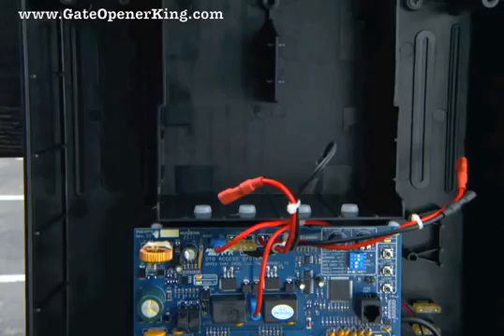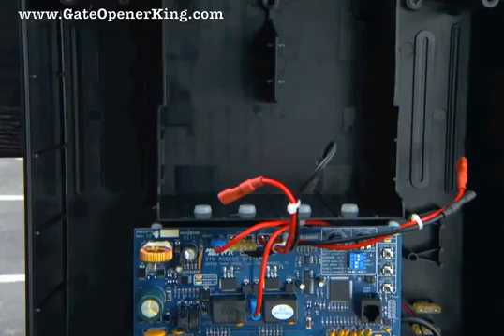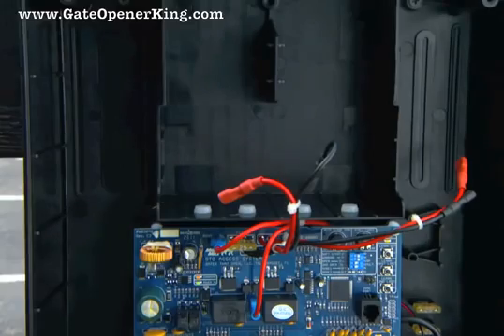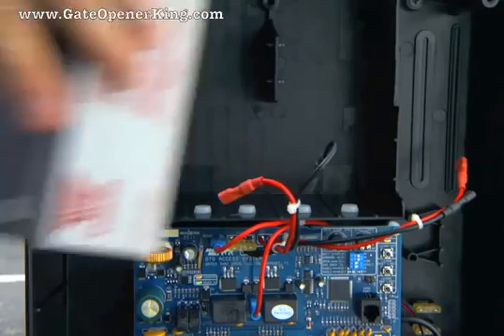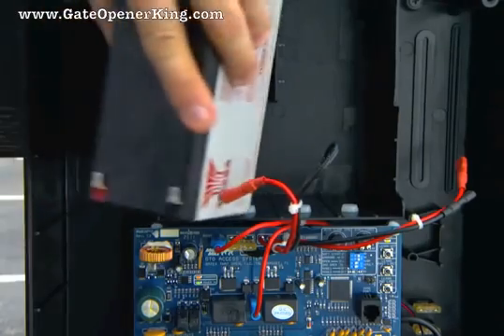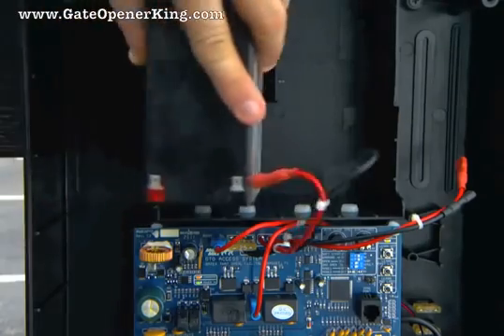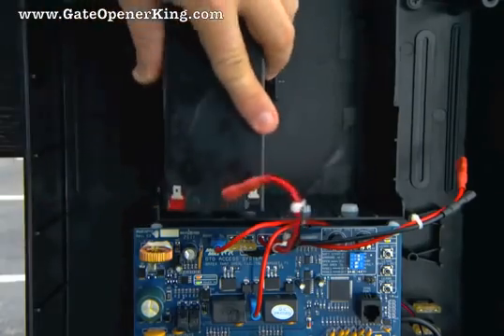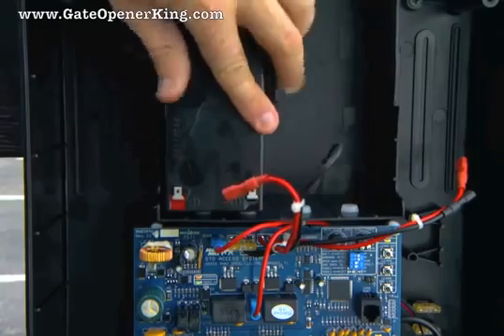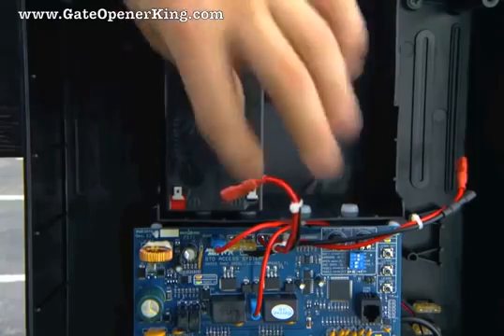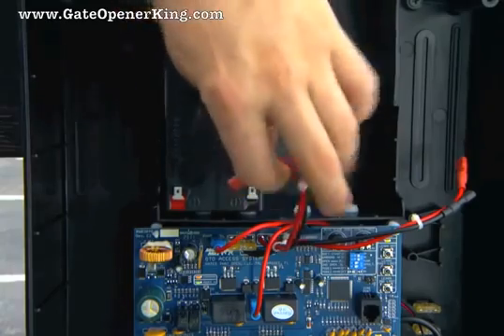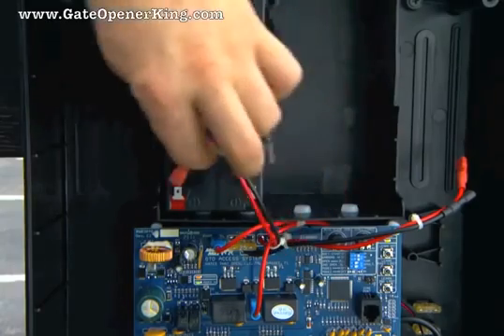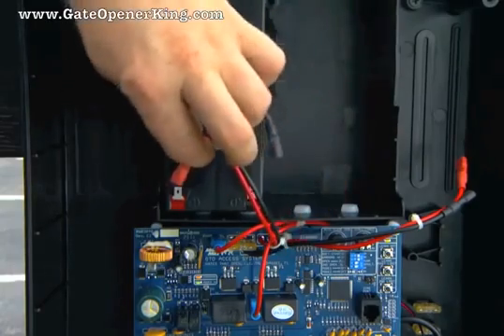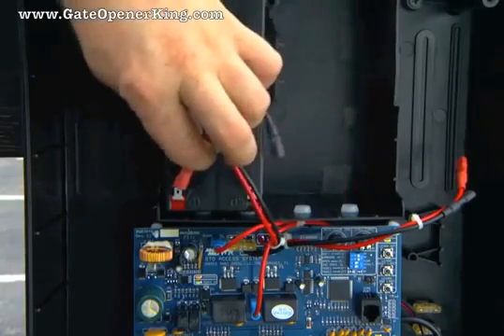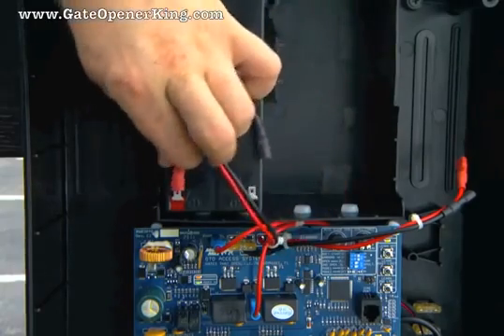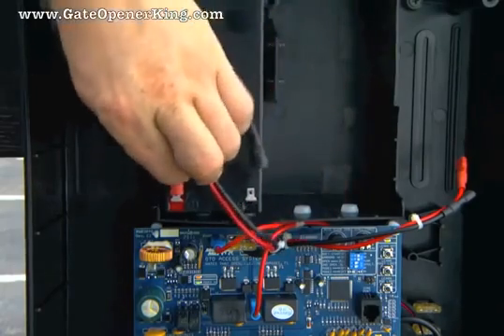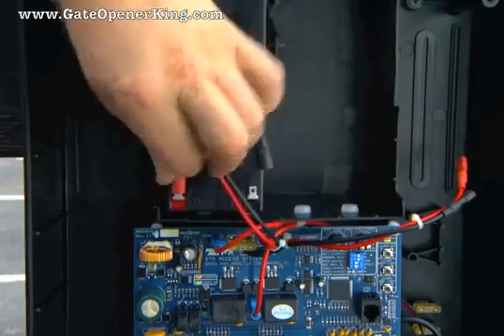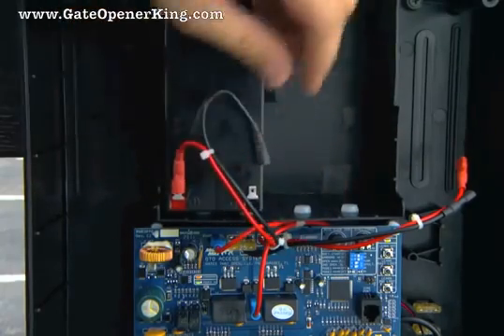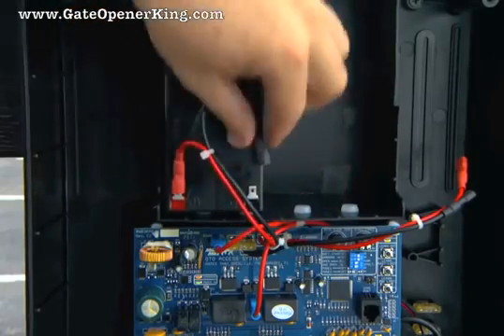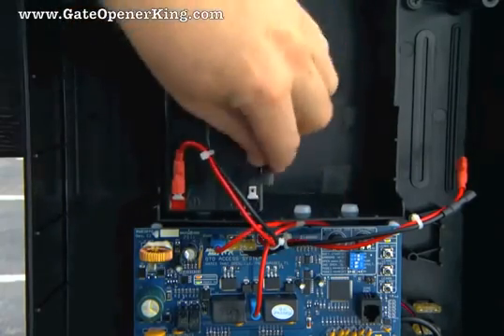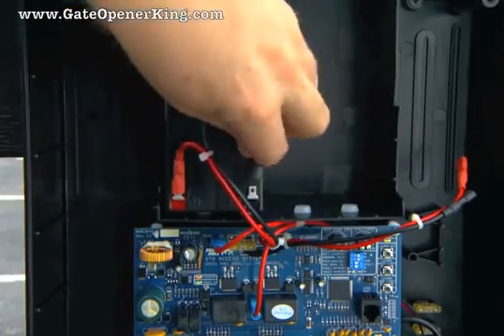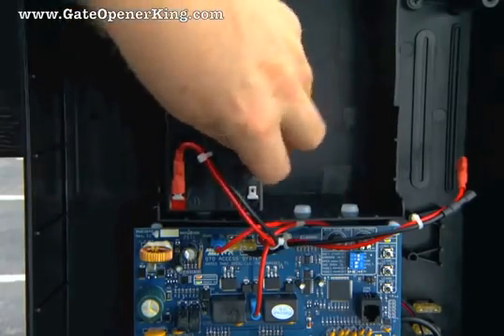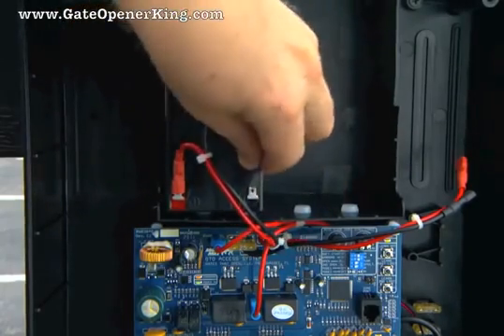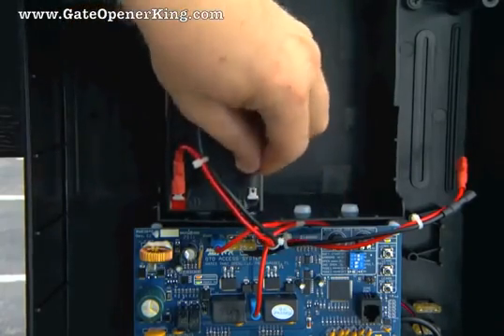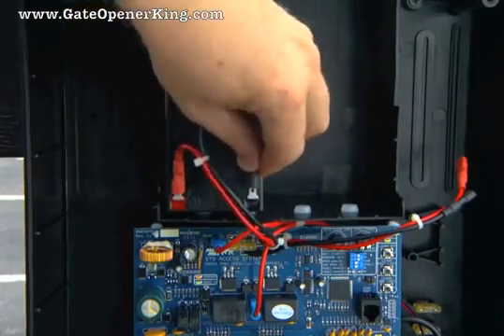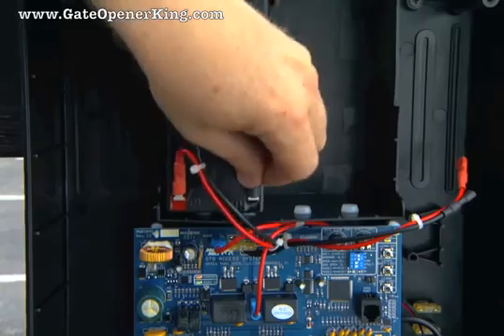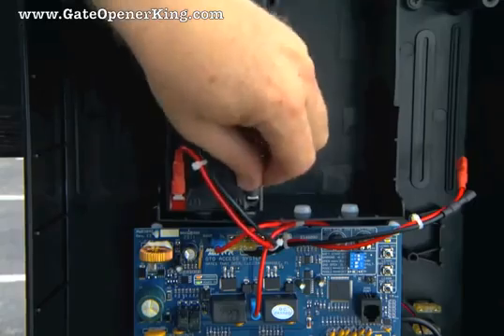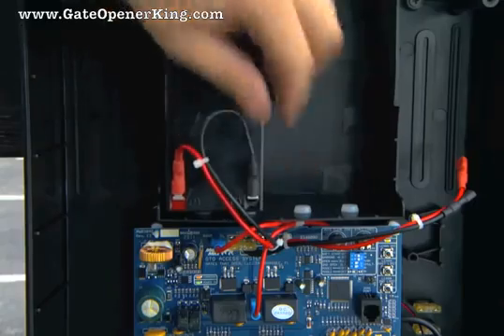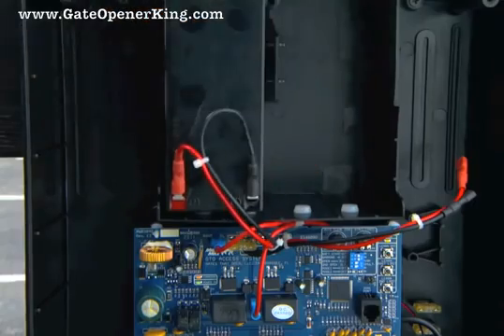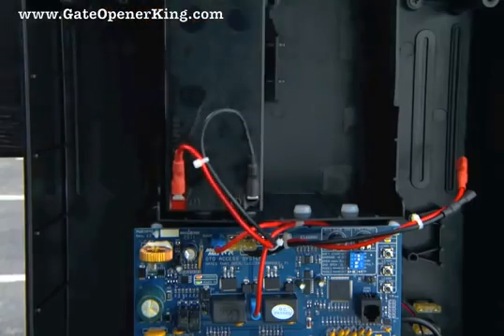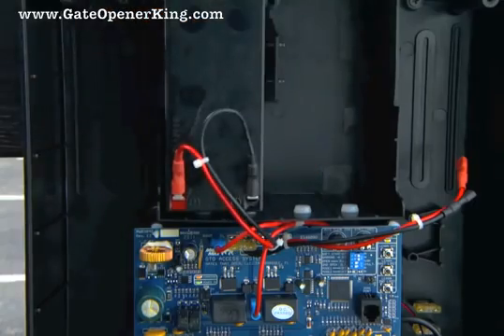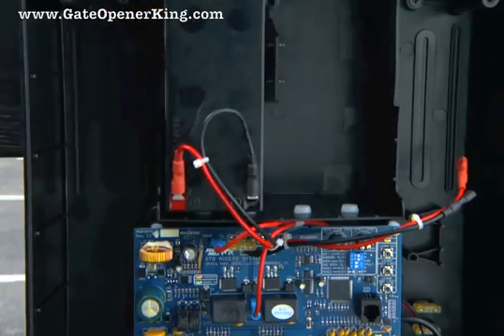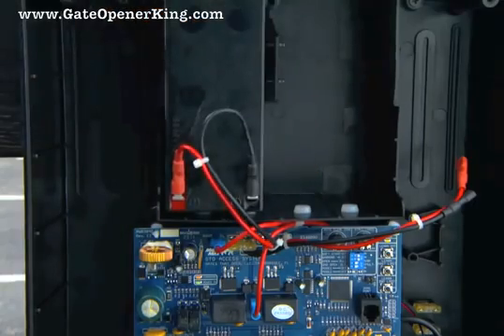Place the 12-volt battery into the control box and connect the battery wires from the control board to the battery terminals. Red wire to the positive terminal and black wire to the negative terminal.